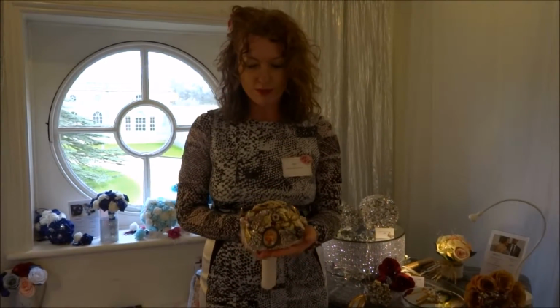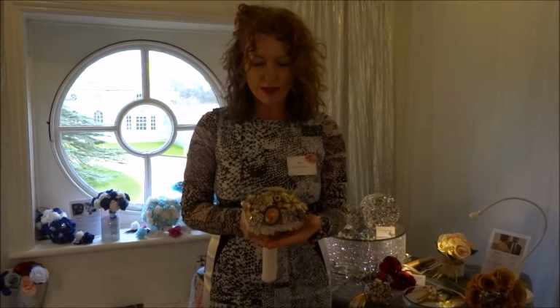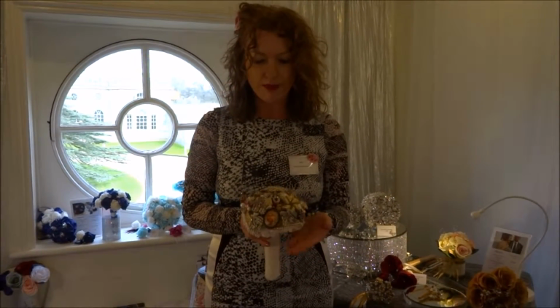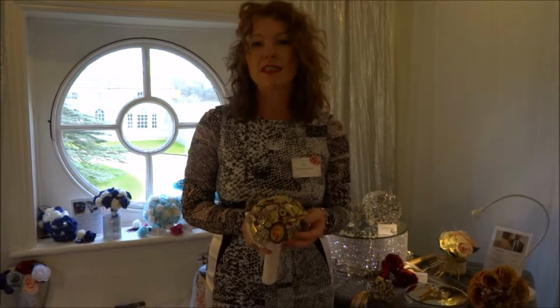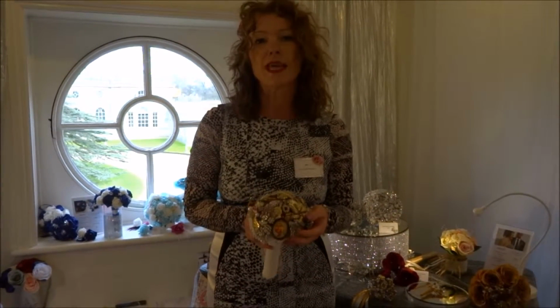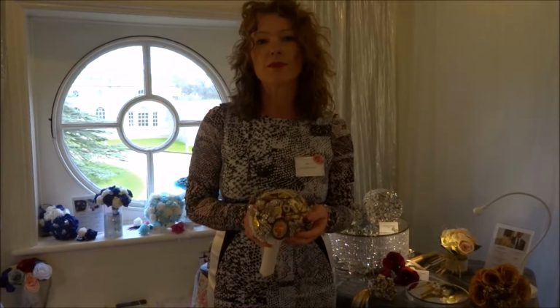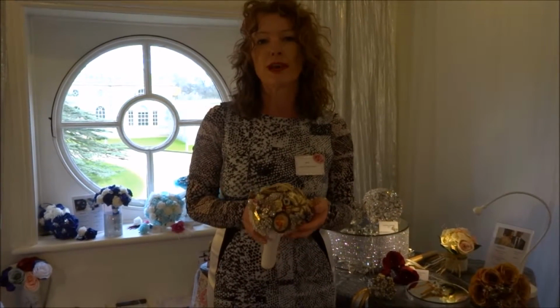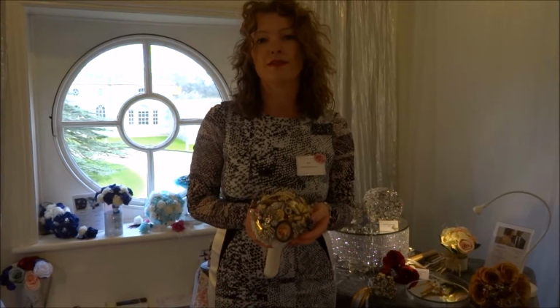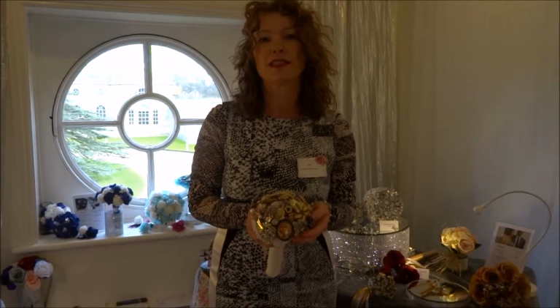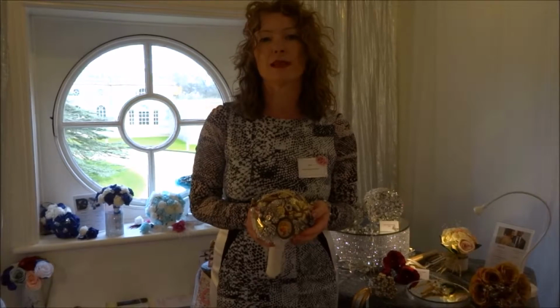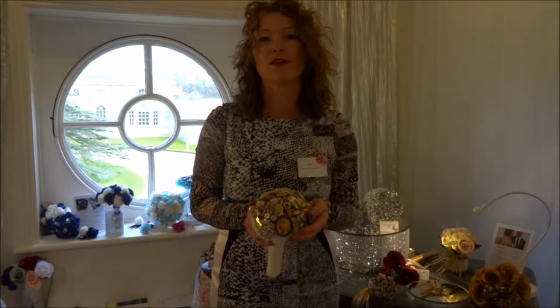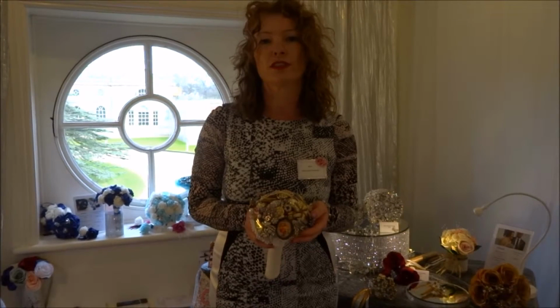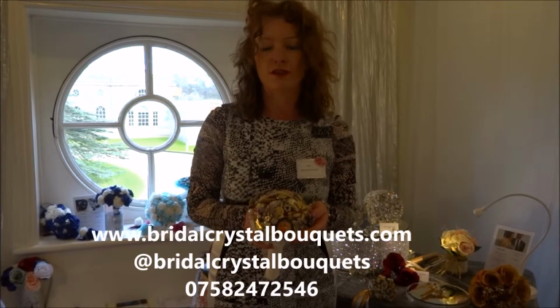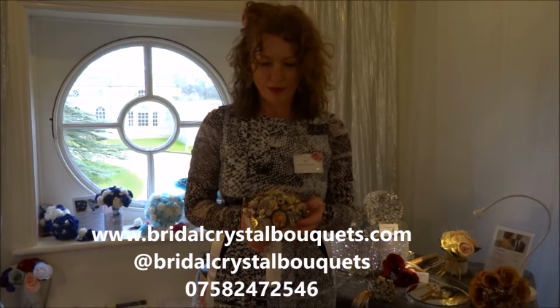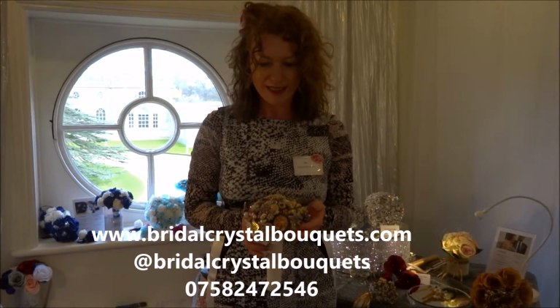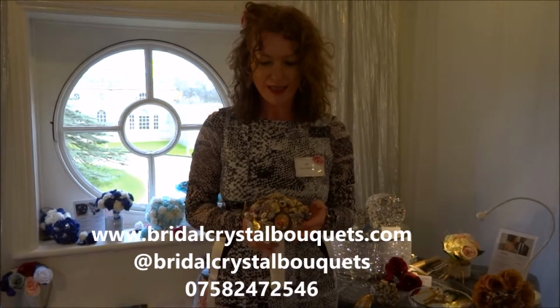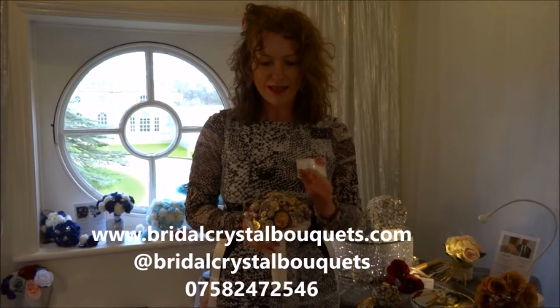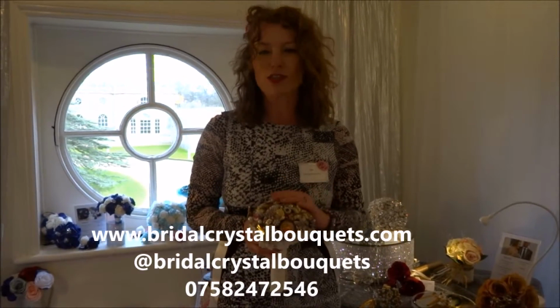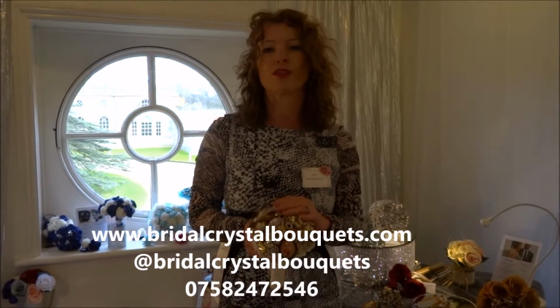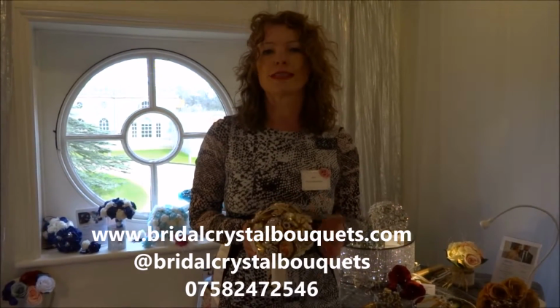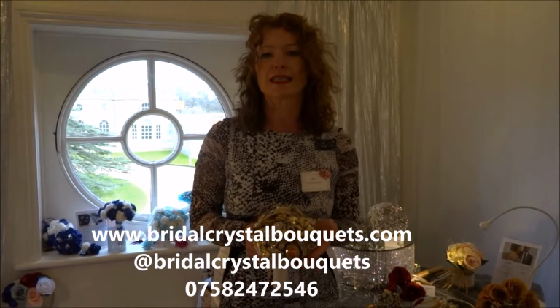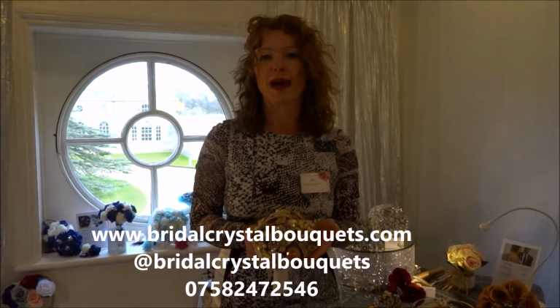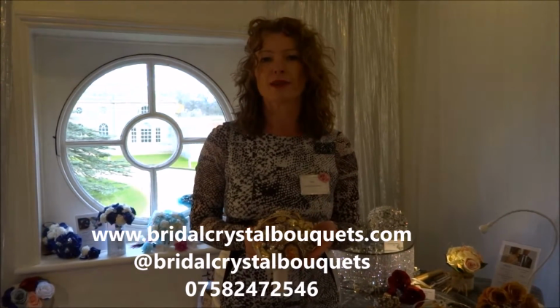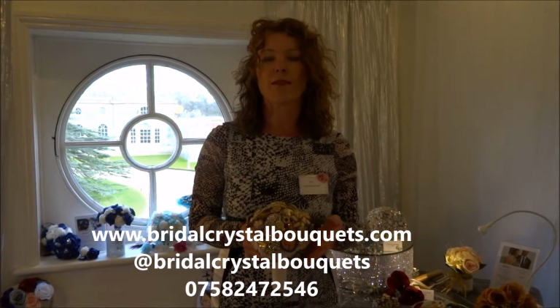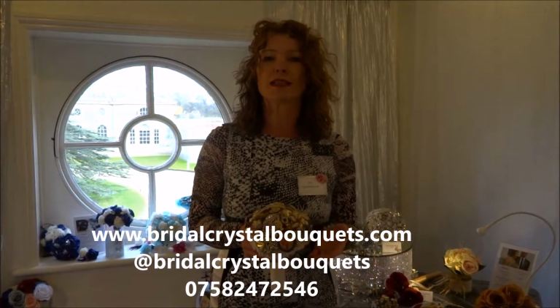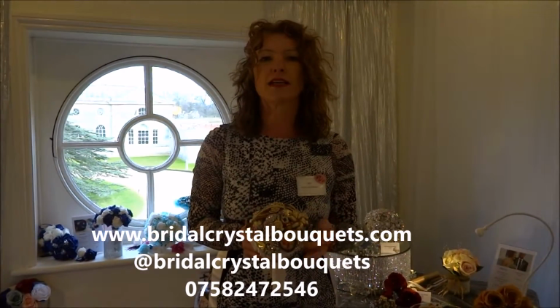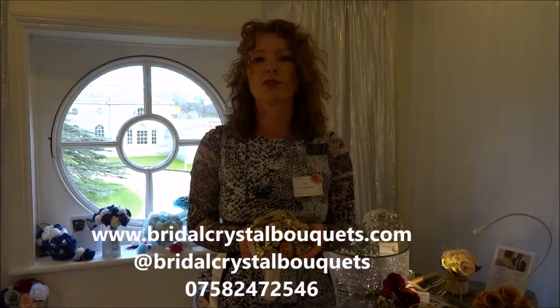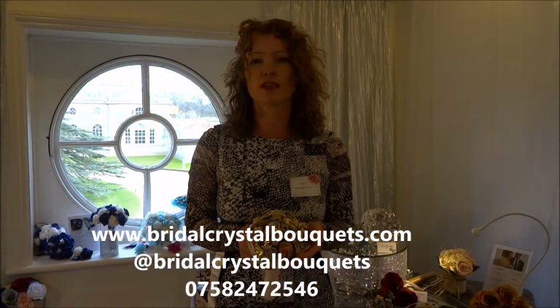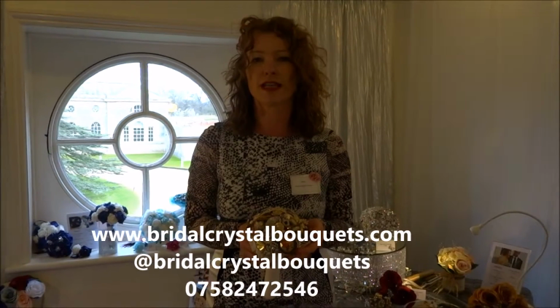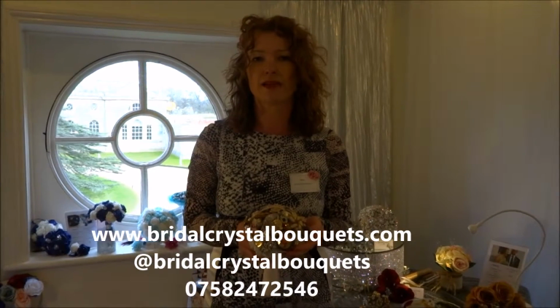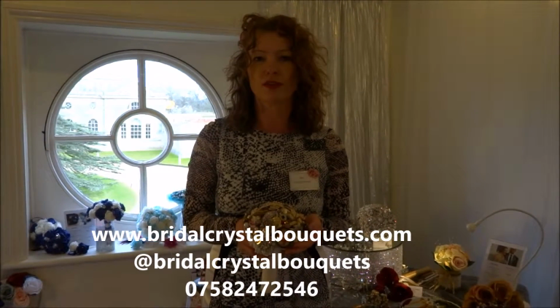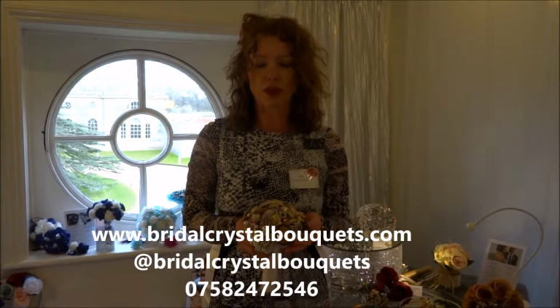So lovely to keep — it would be lovely to display long after your wedding. This one is £260, and you can make it slightly smaller or slightly bigger for you.